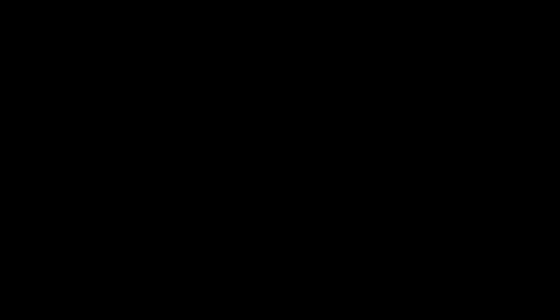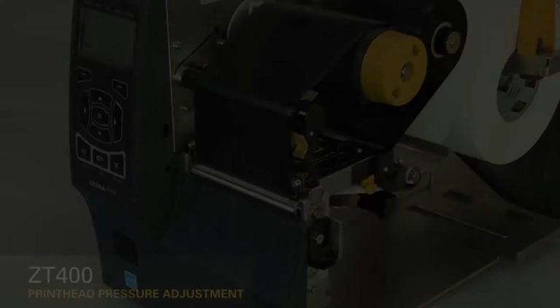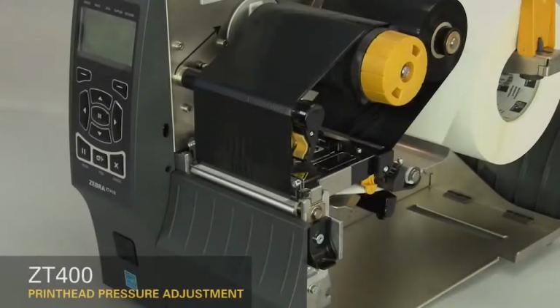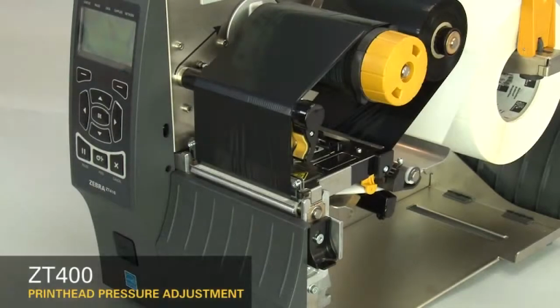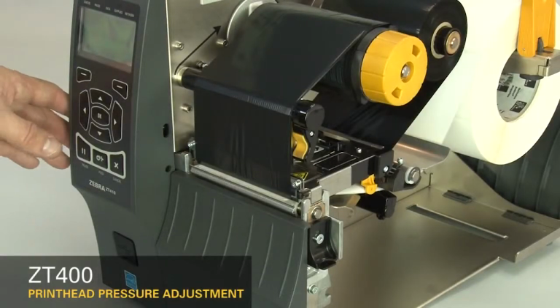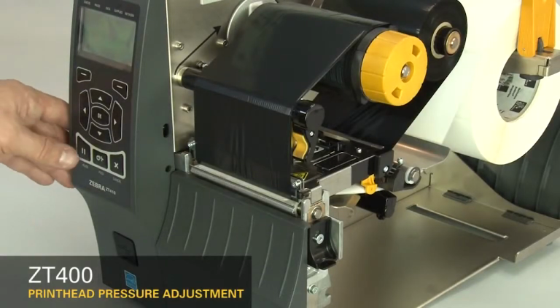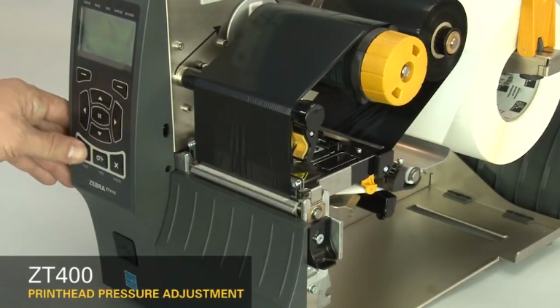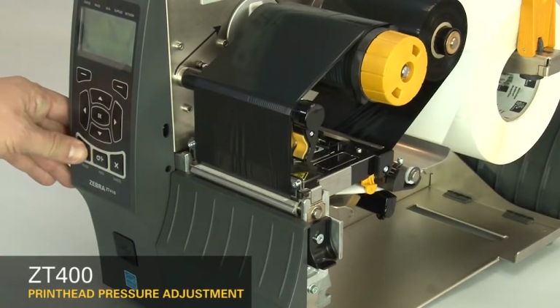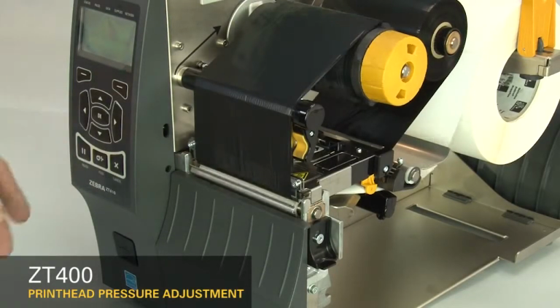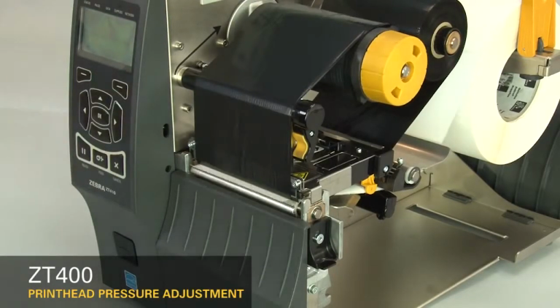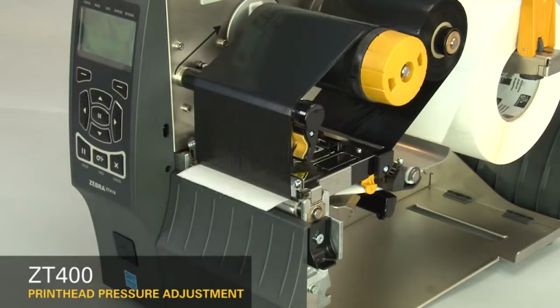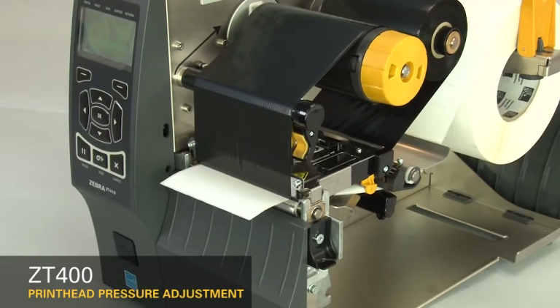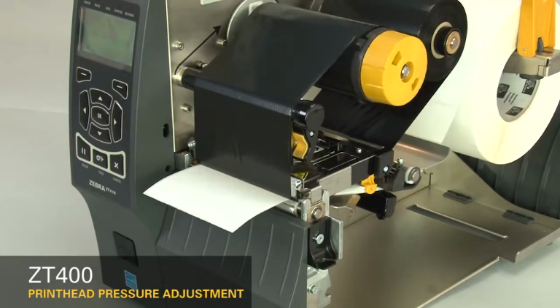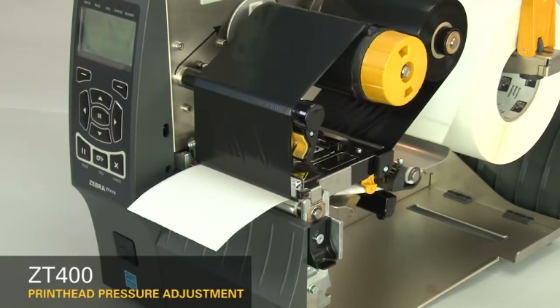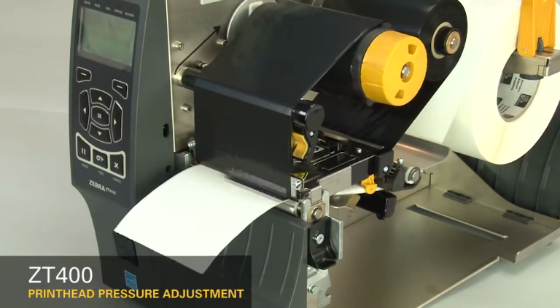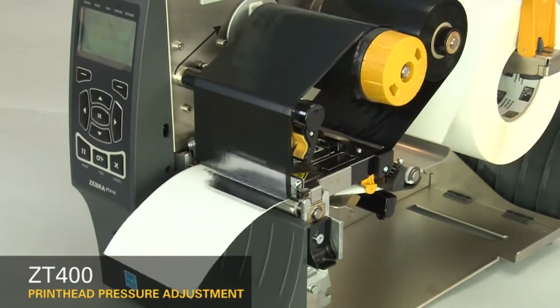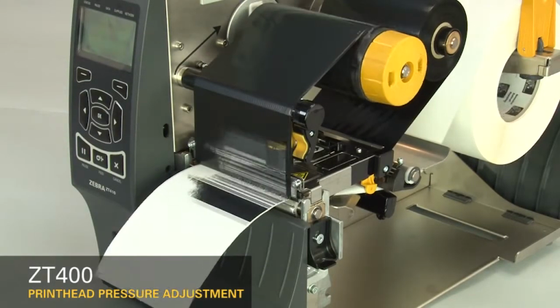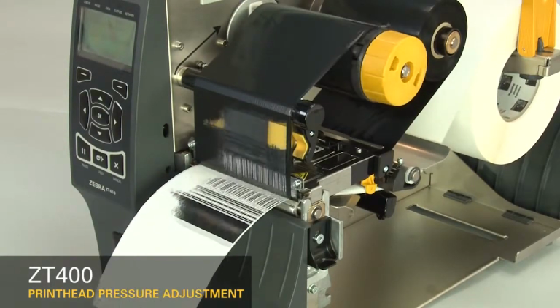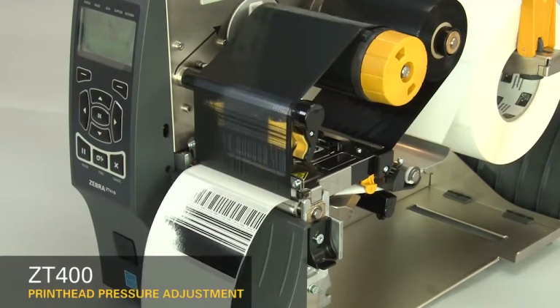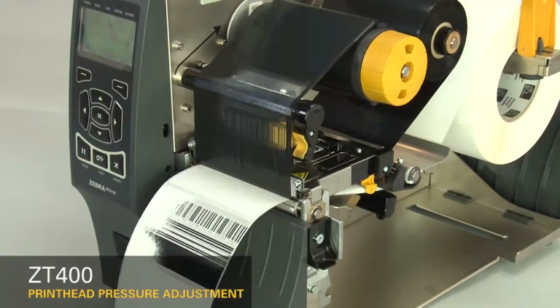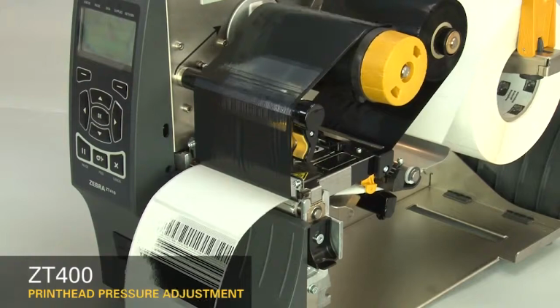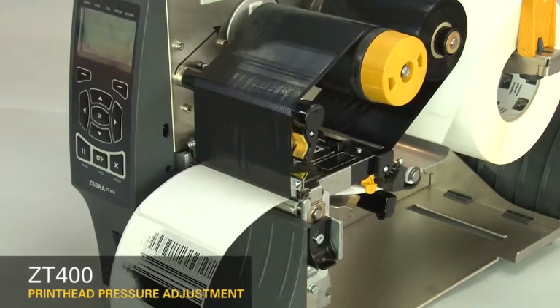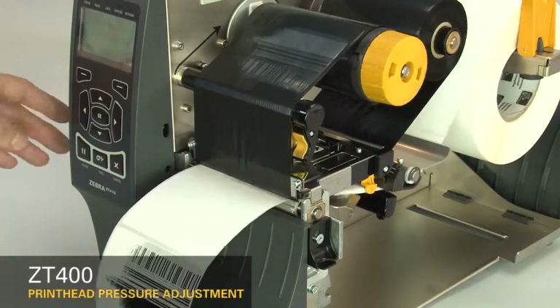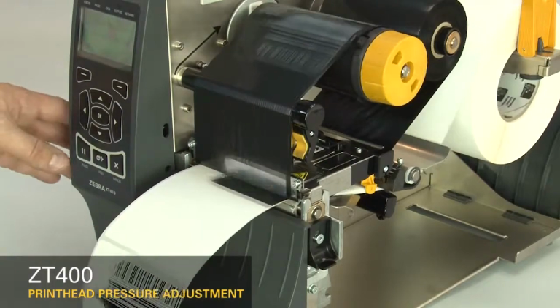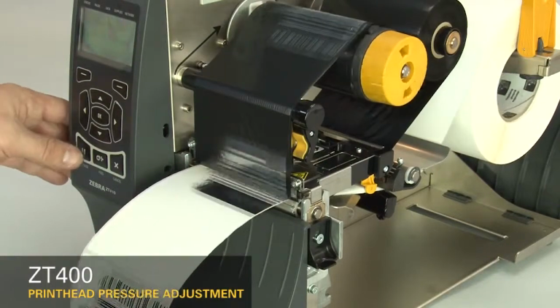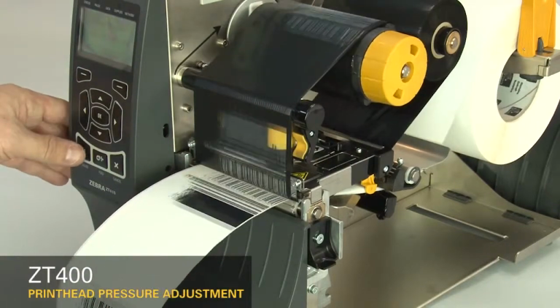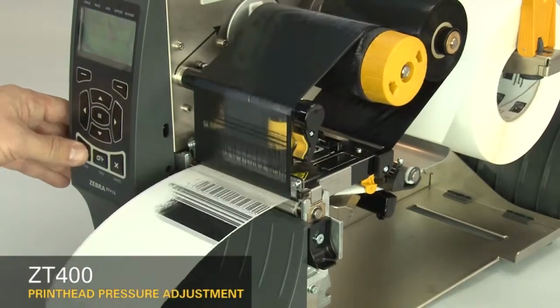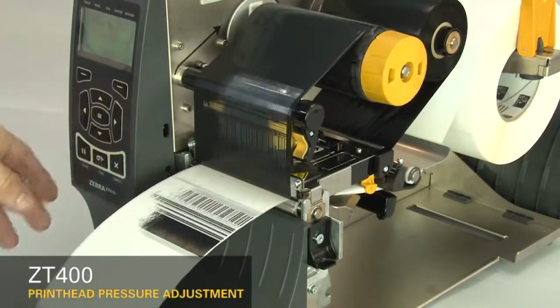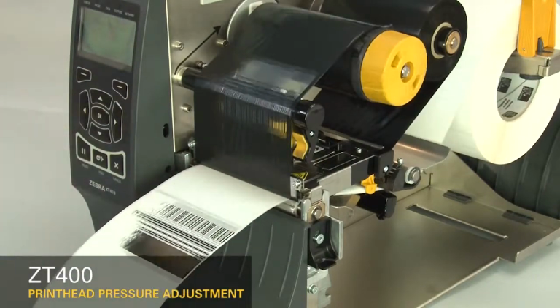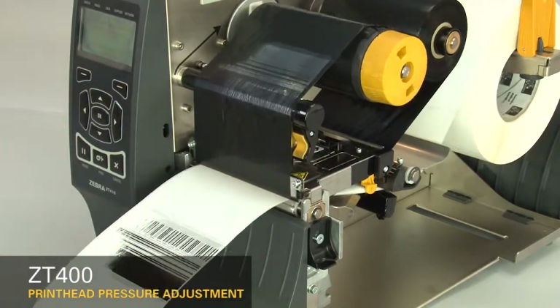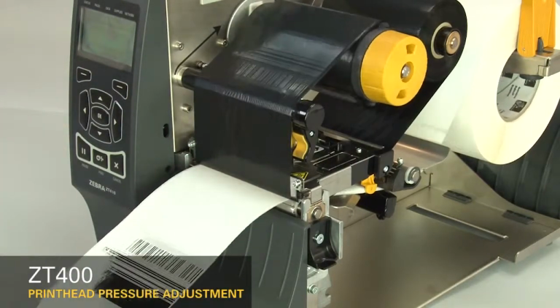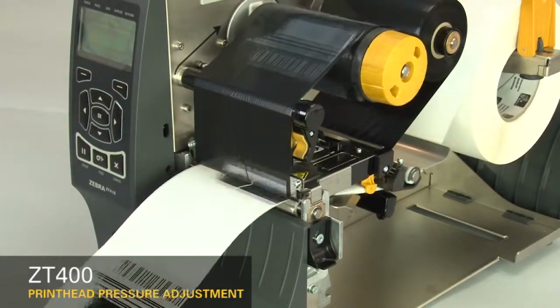You may need to adjust printhead pressure if printing is too light. If the print on the left side of the label is too light, increase the inside dial setting.